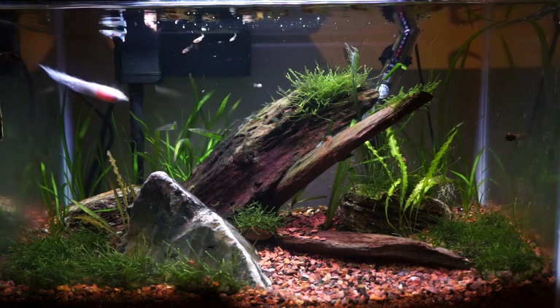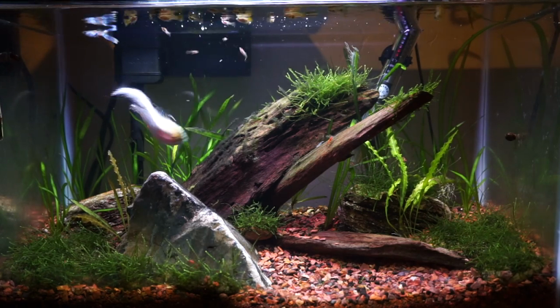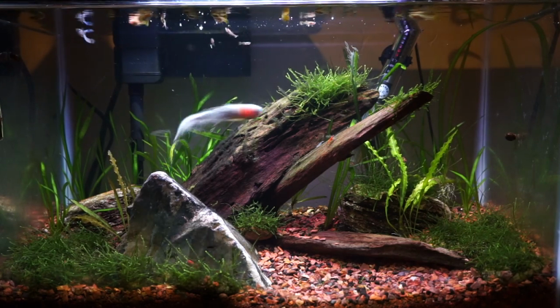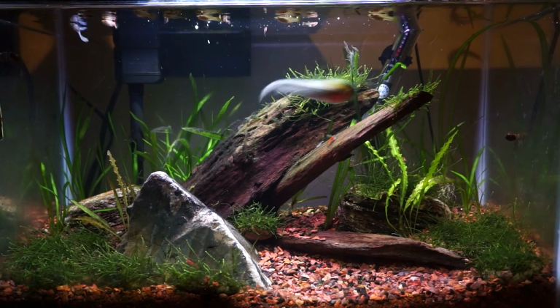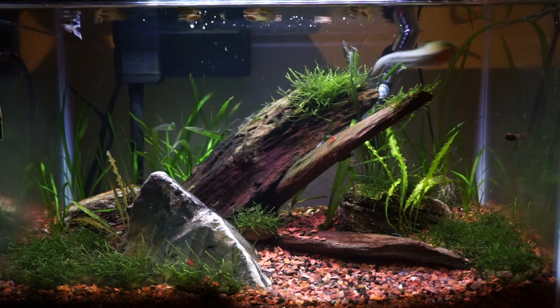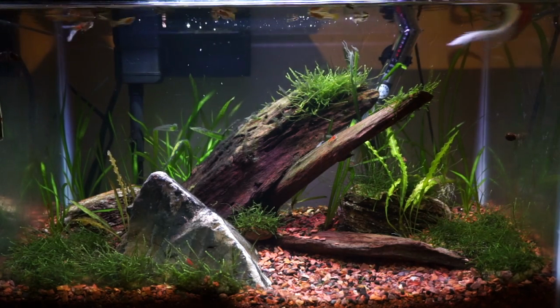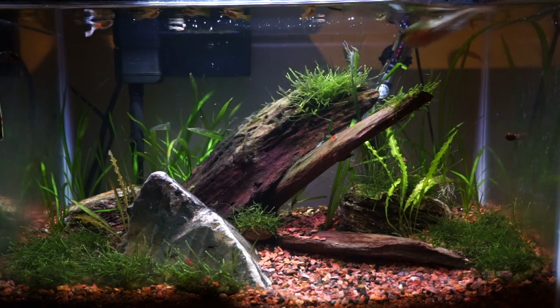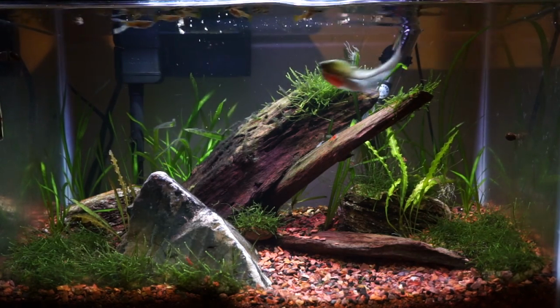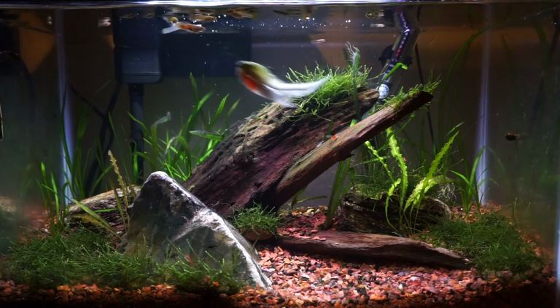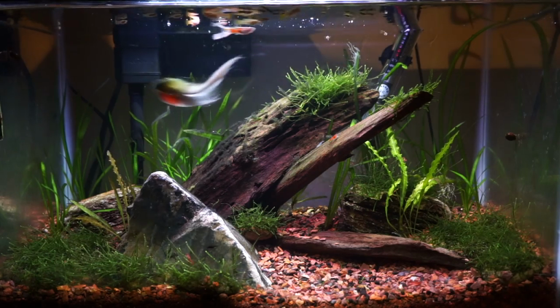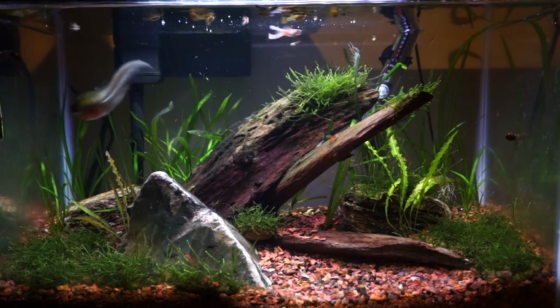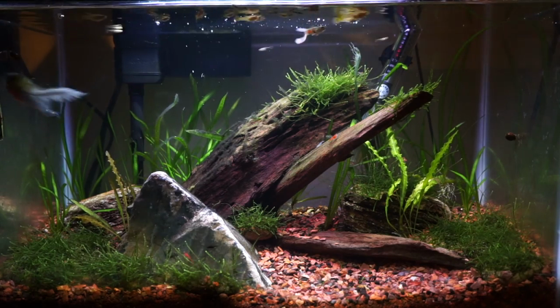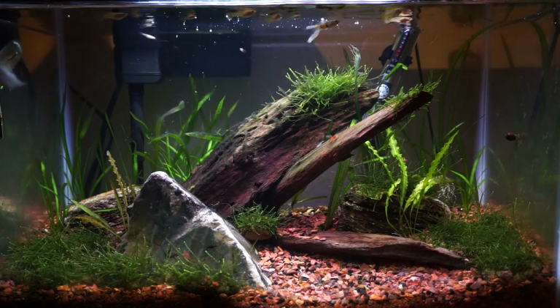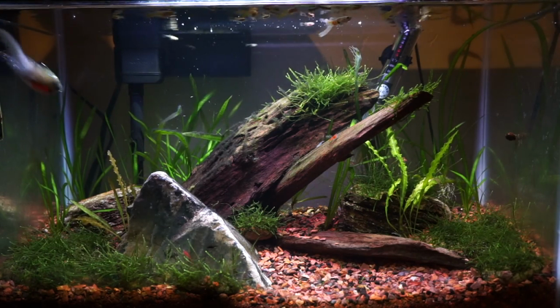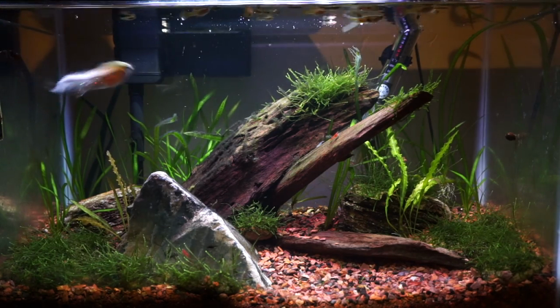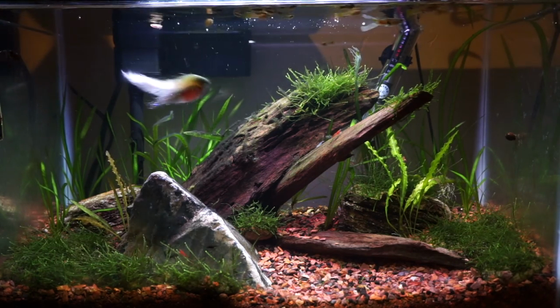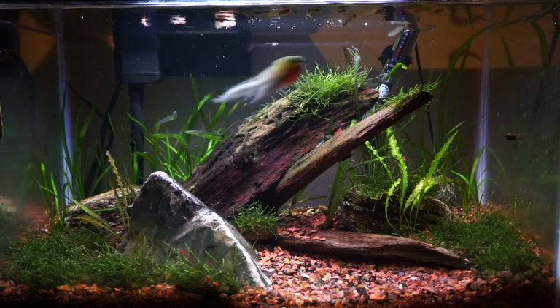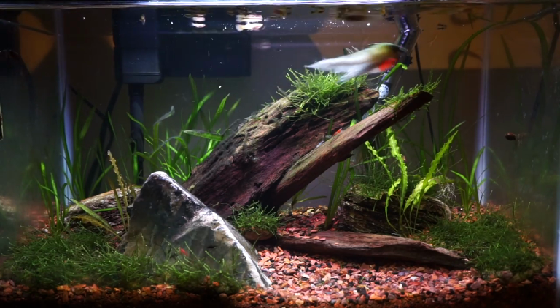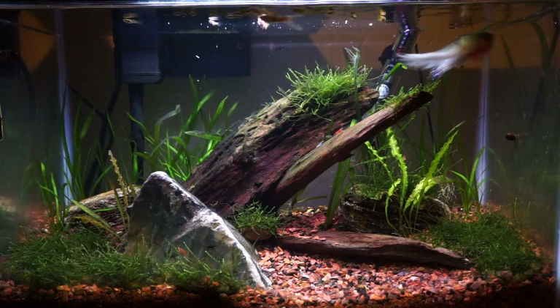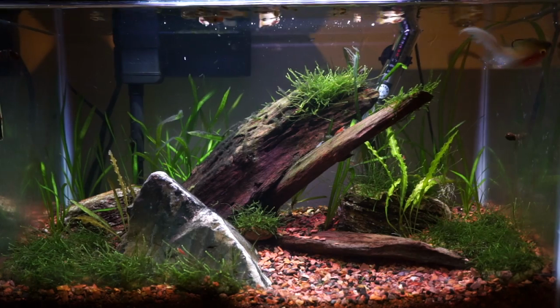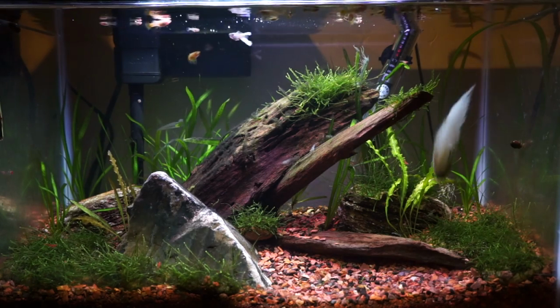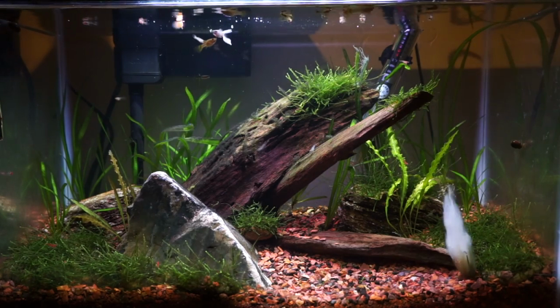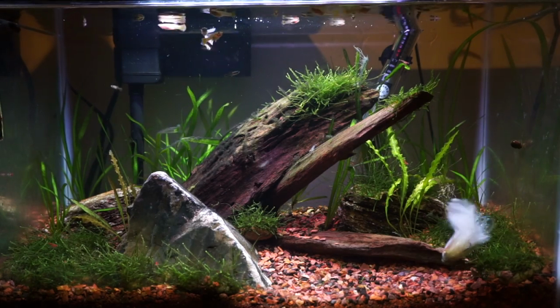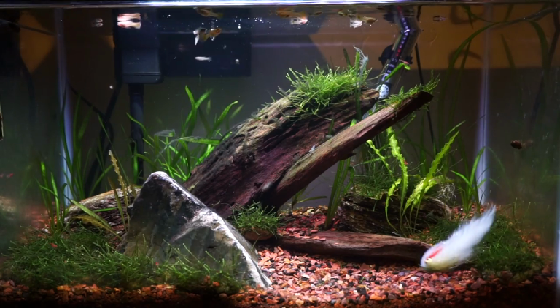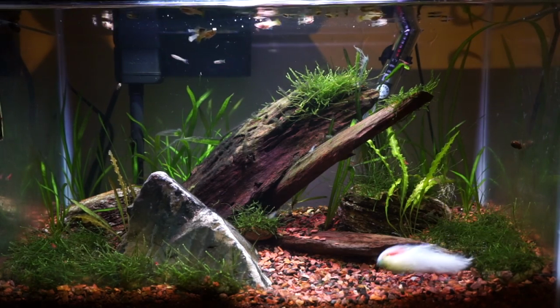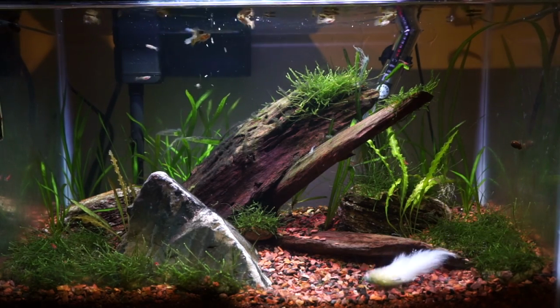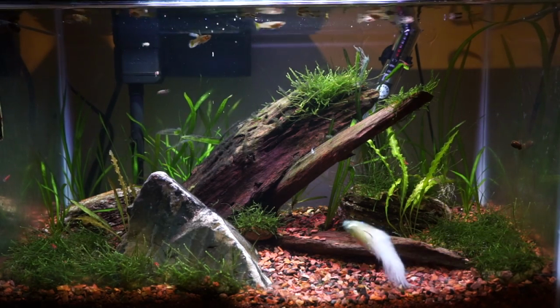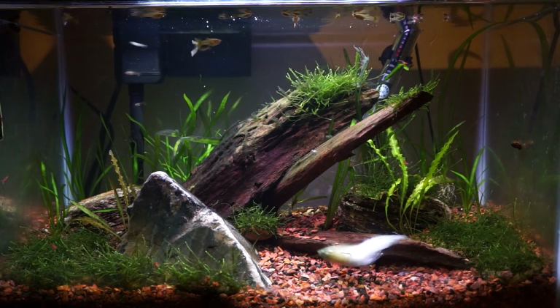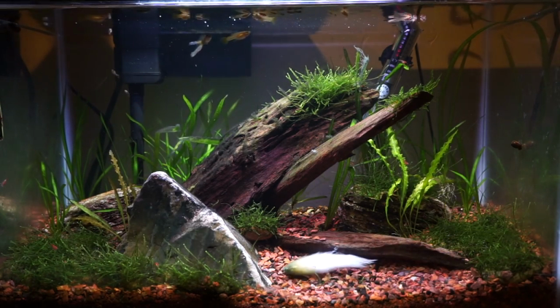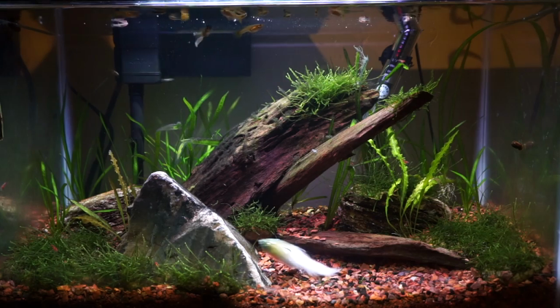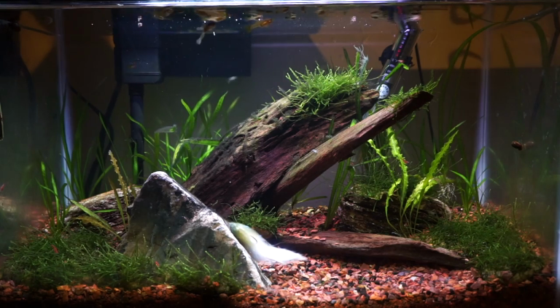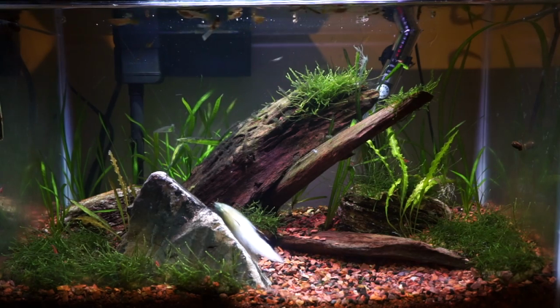This fly moves really nicely in the water and has a bit of a jigging action. Over time, the tail will stop floating and have a bit more fluid motion to the fly. Because the hook point is up, it will be almost snag proof, which is great for fishing lots of cover.